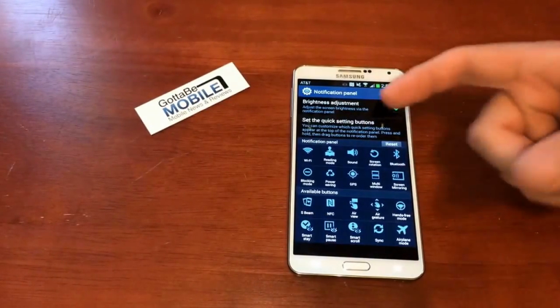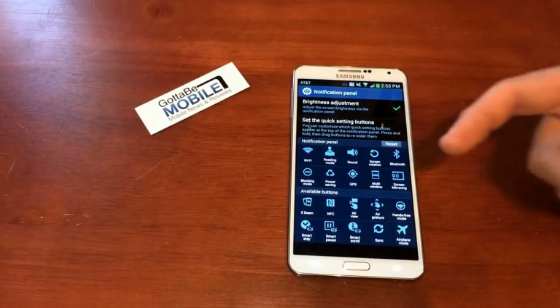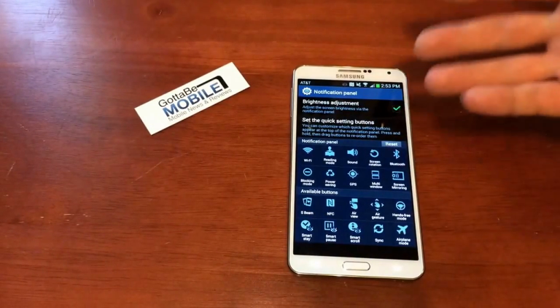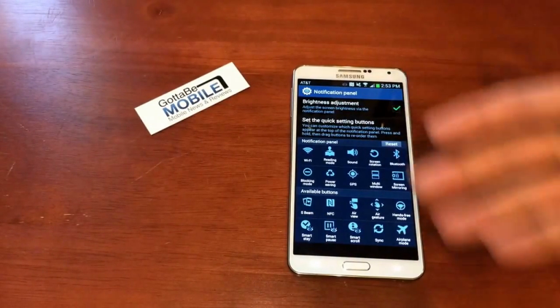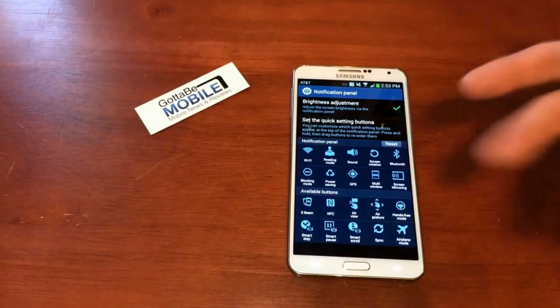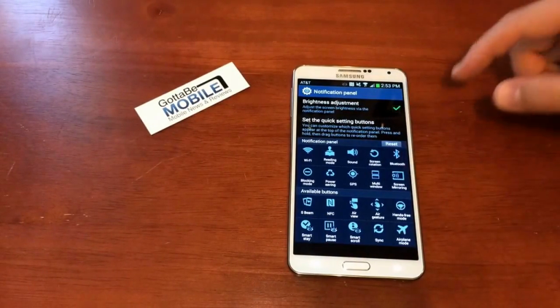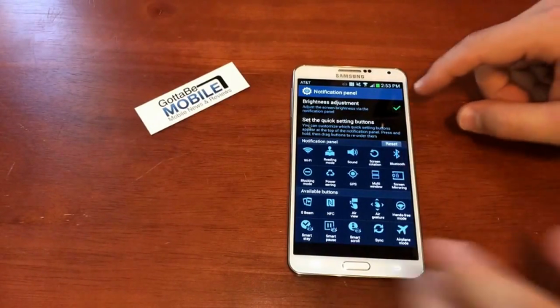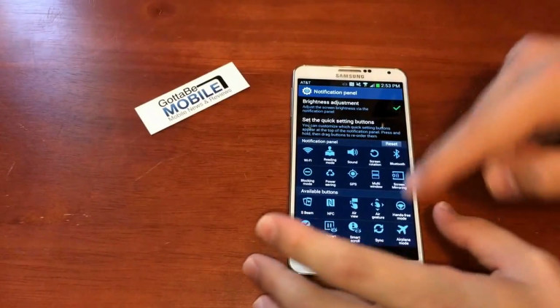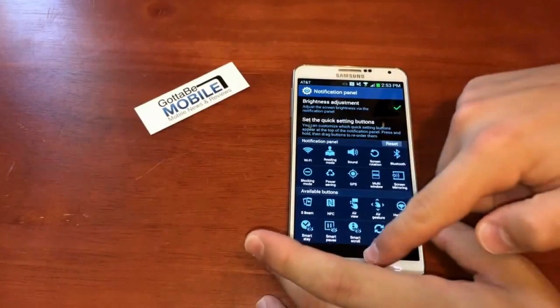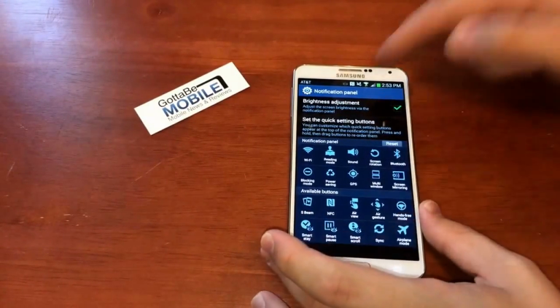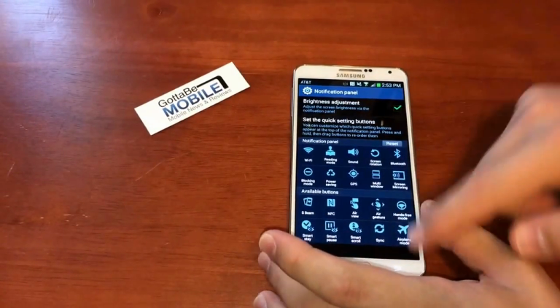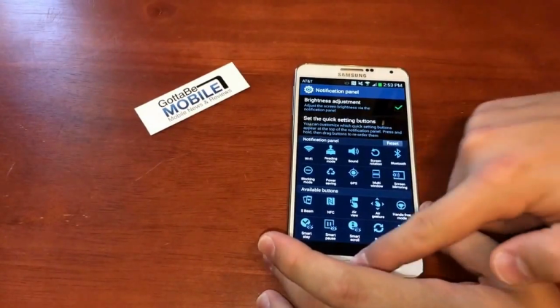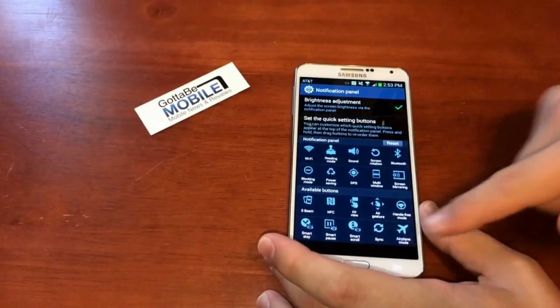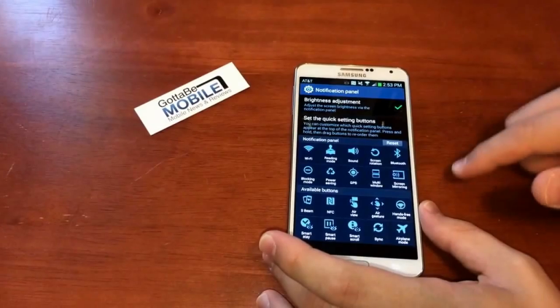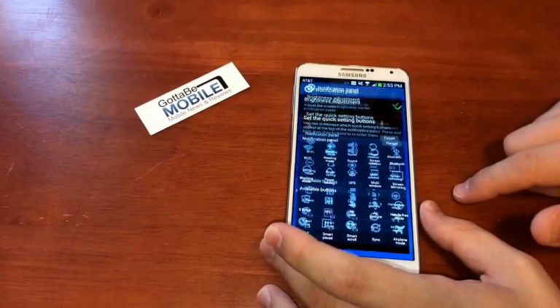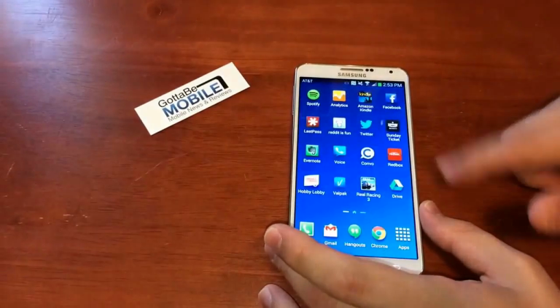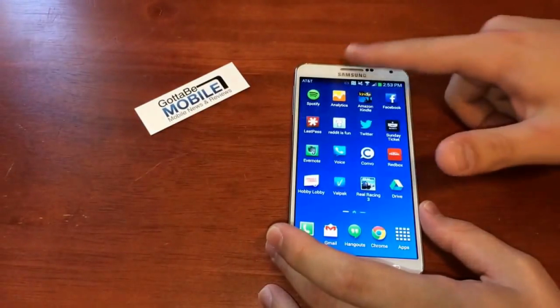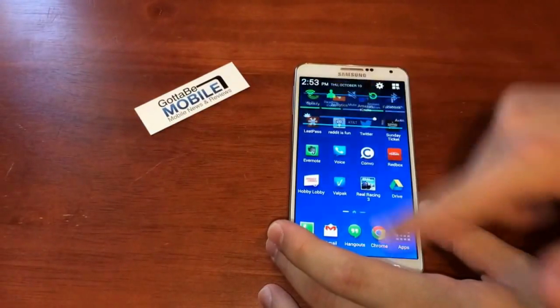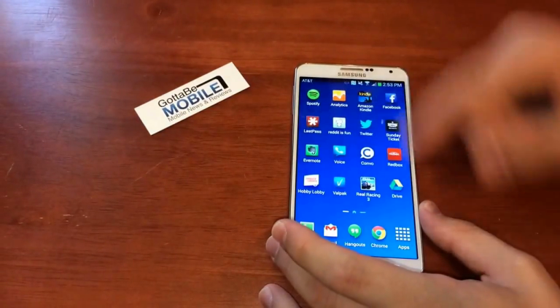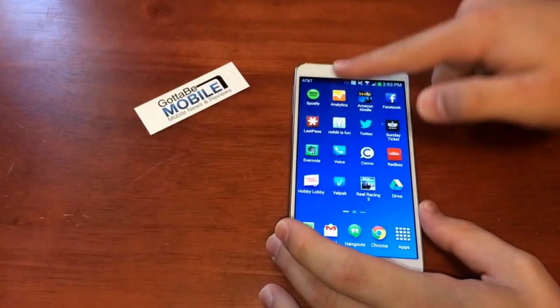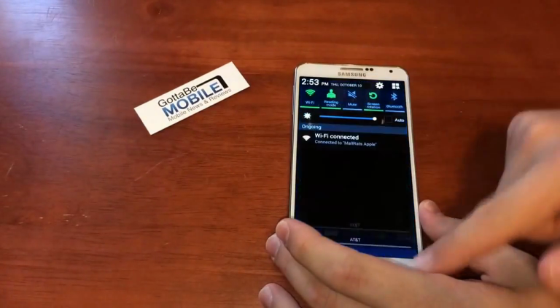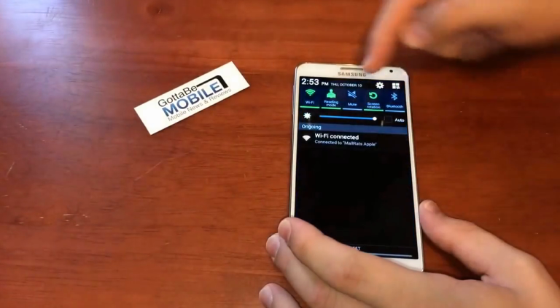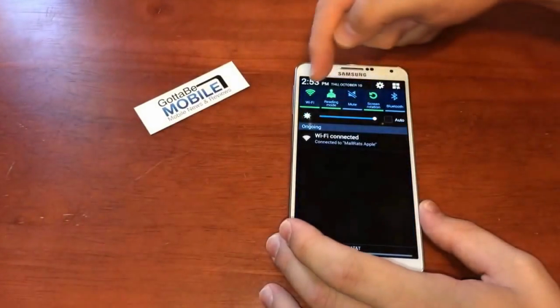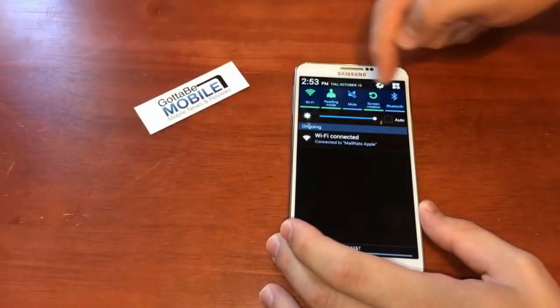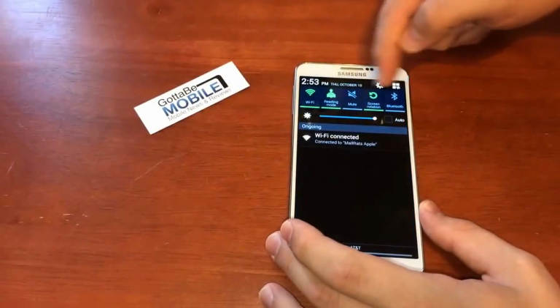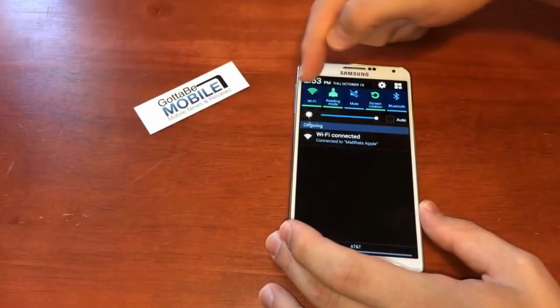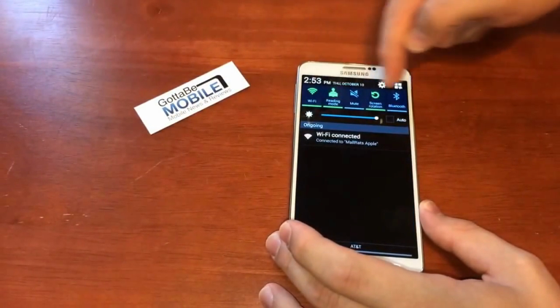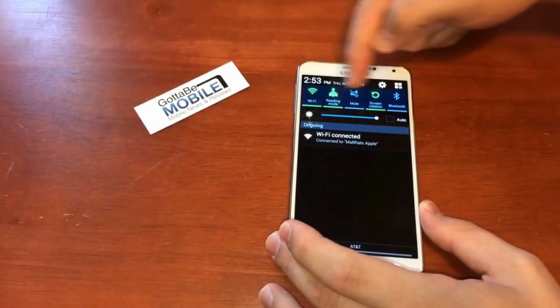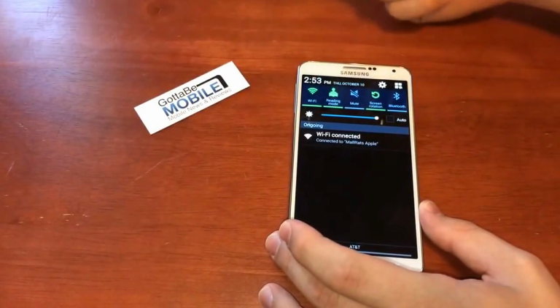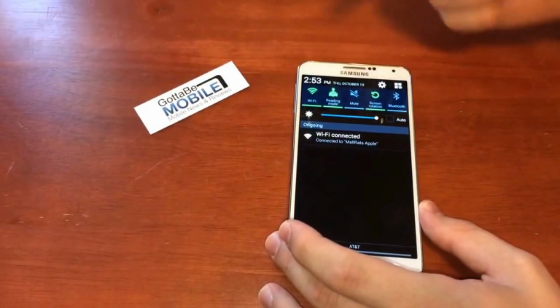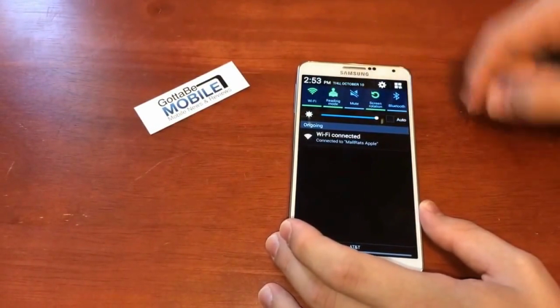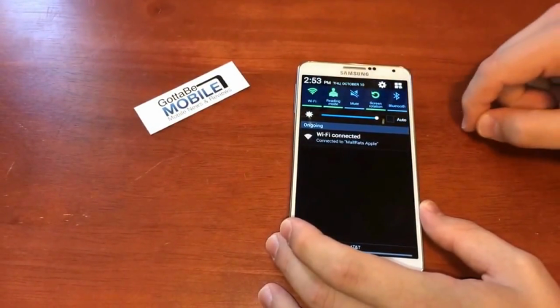Now you have faster access, so even when you do a regular pull down, the settings that you use are there for you.